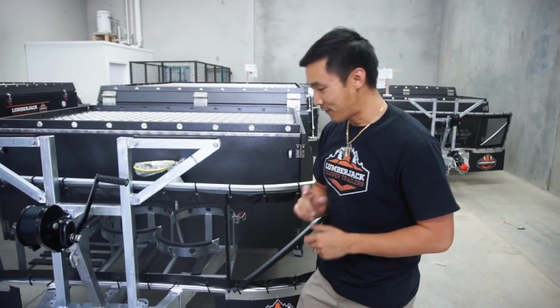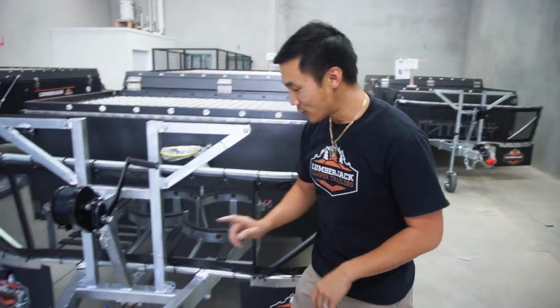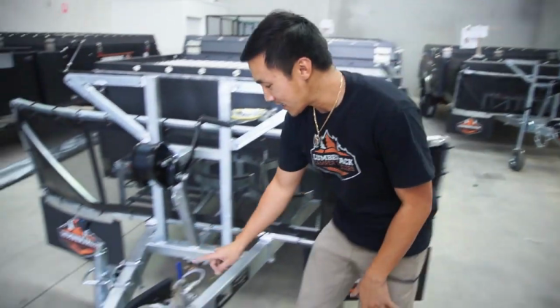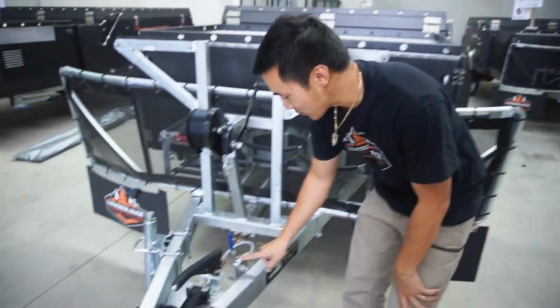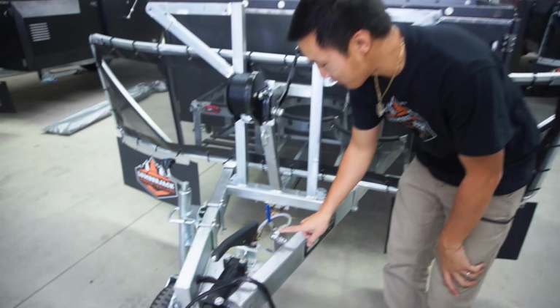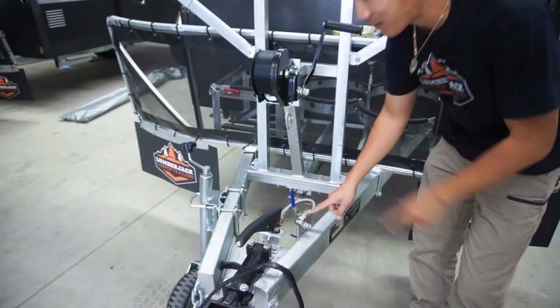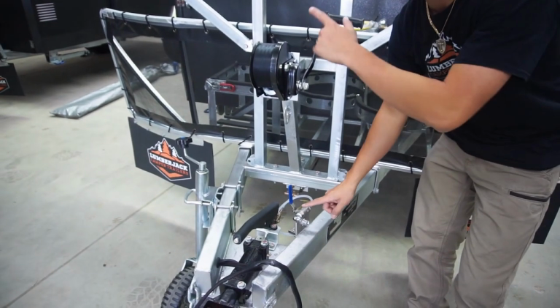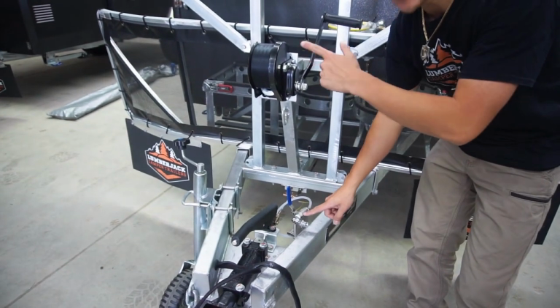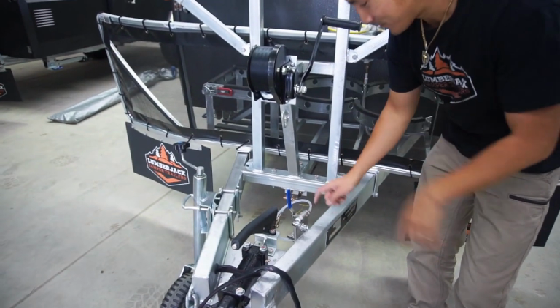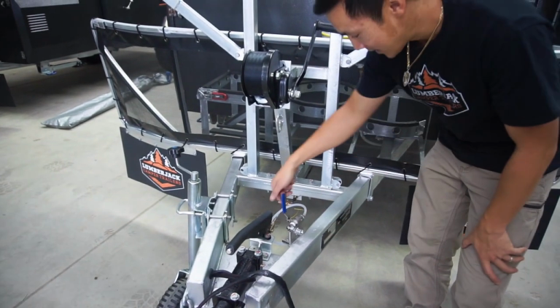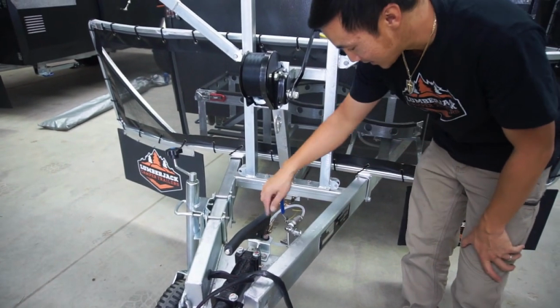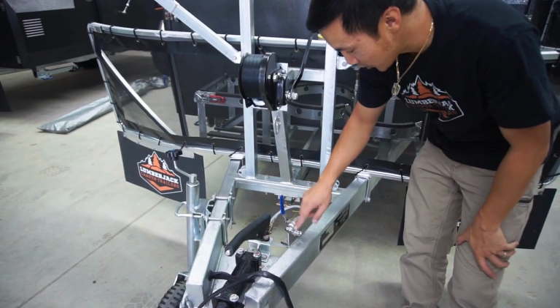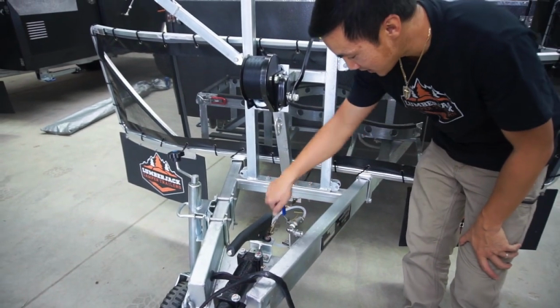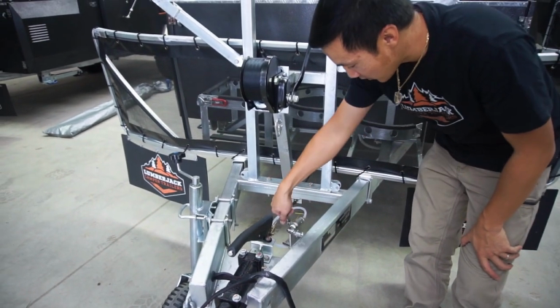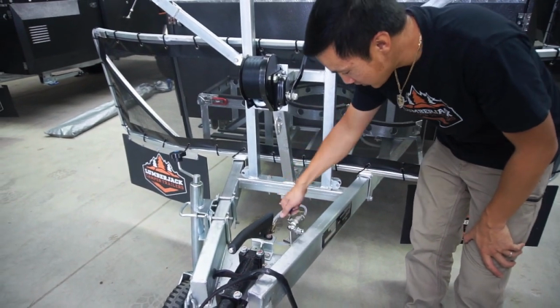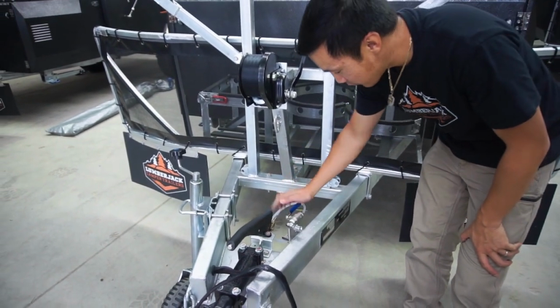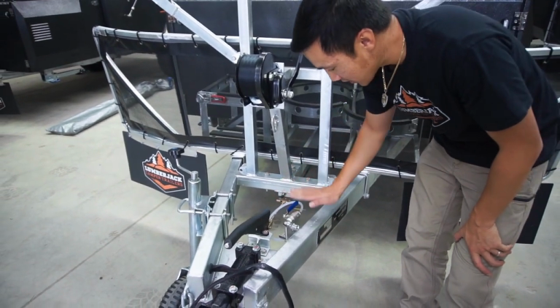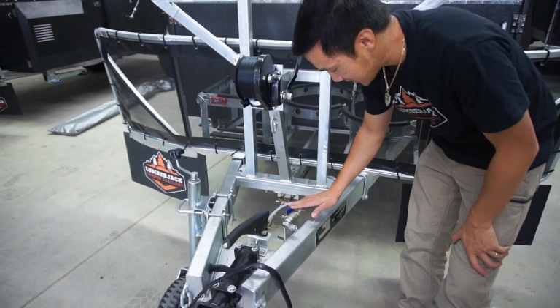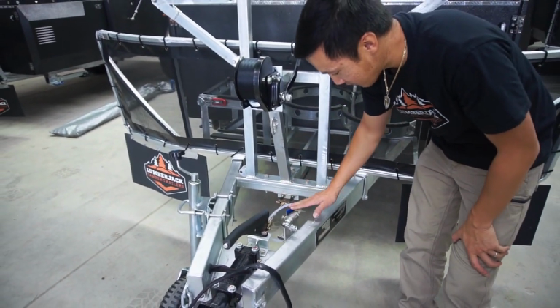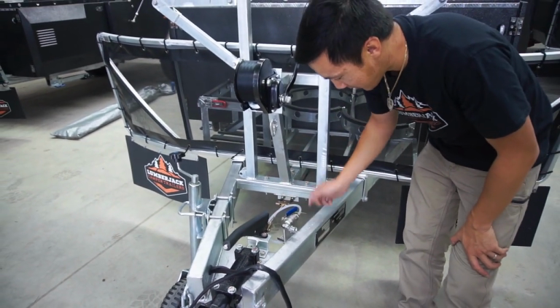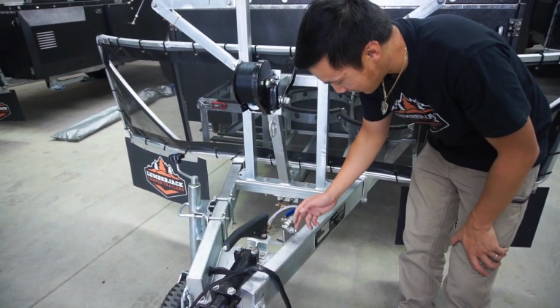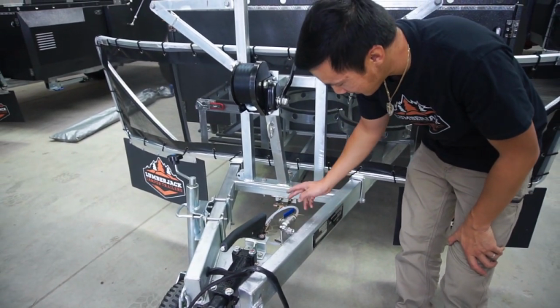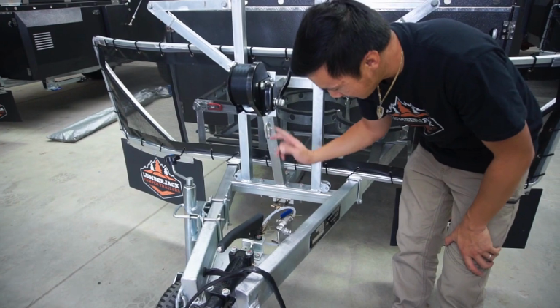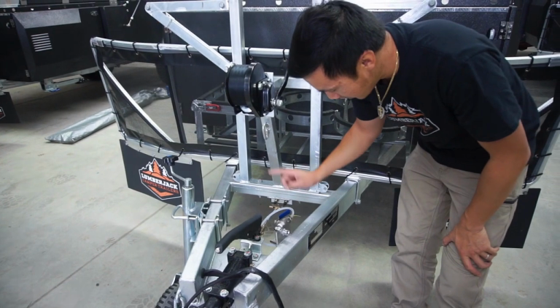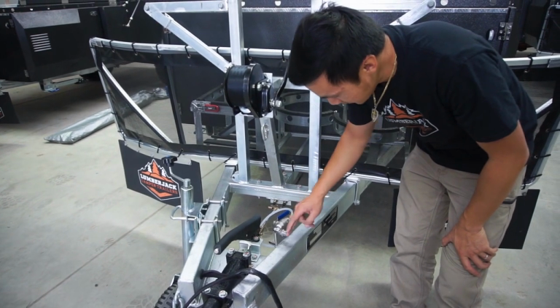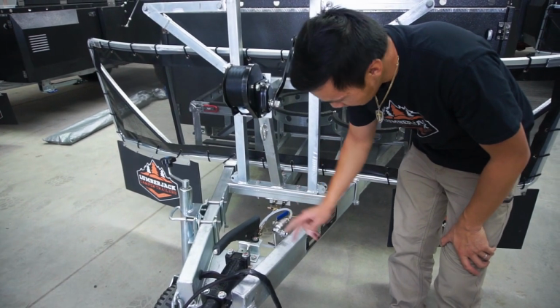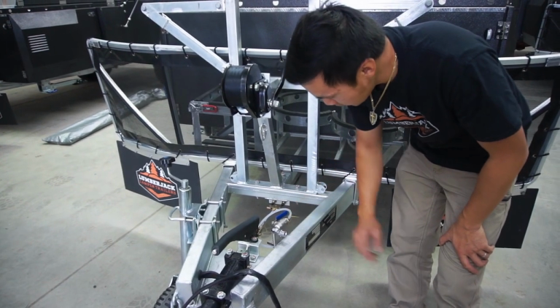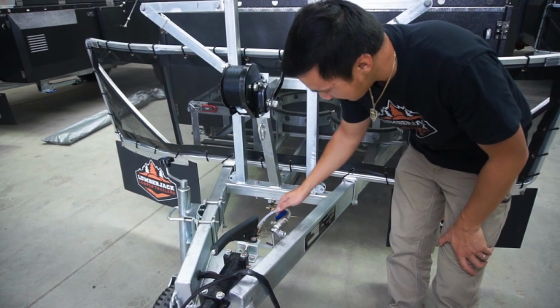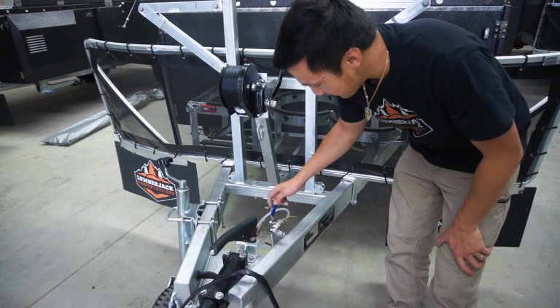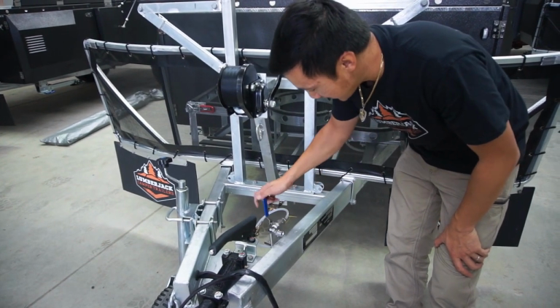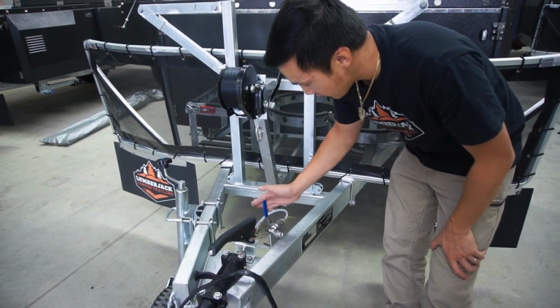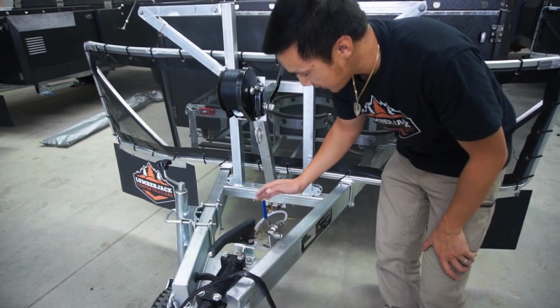The front water tank is switched on by the pump on the side. To turn it on, just pull the lever down with the pump coming on. The water will come out. Now that's off.